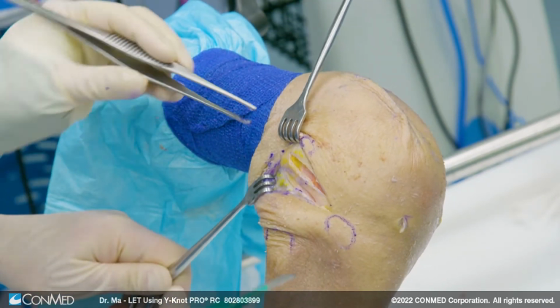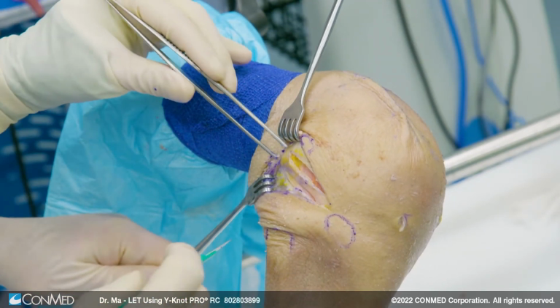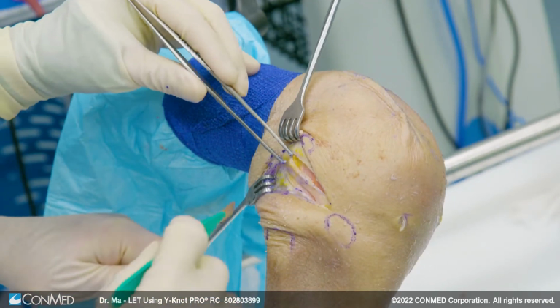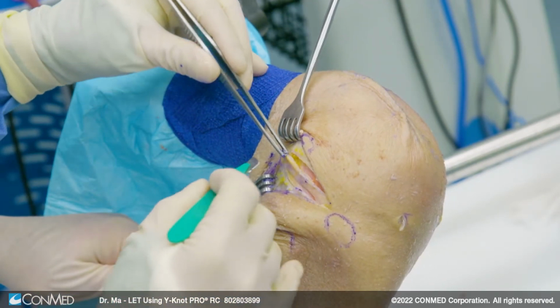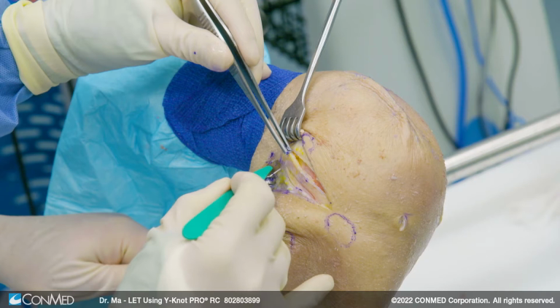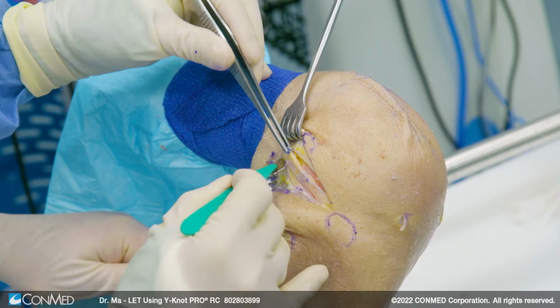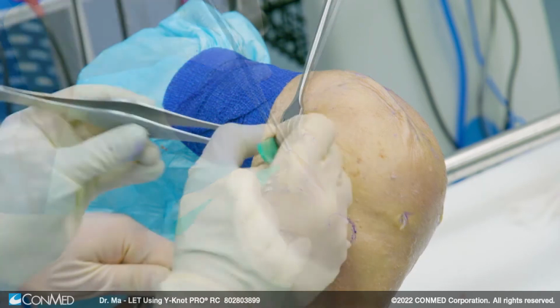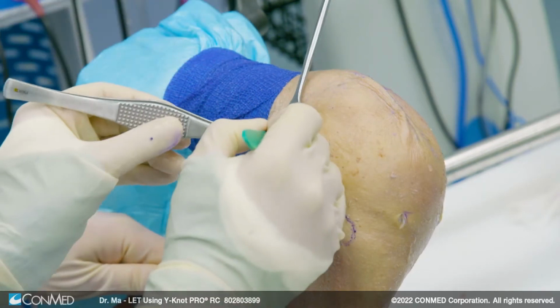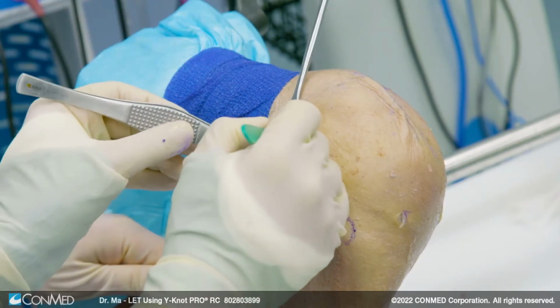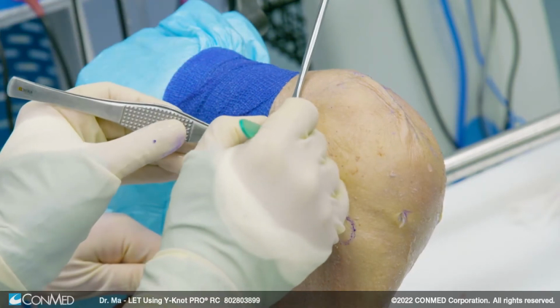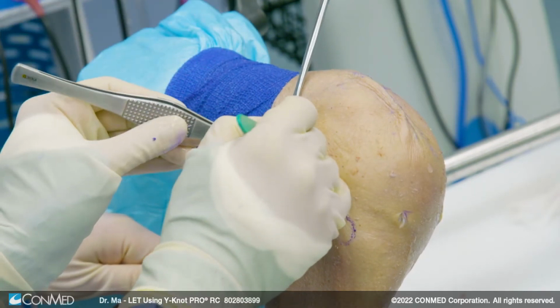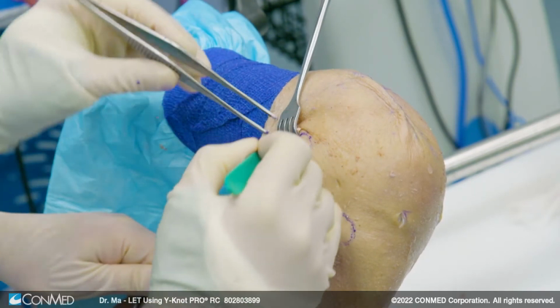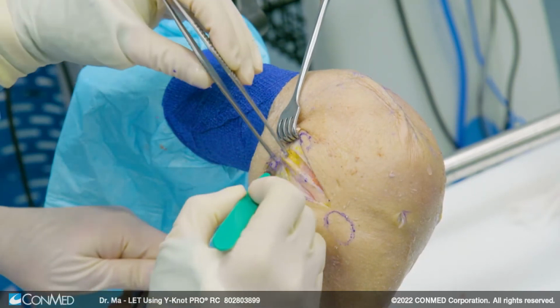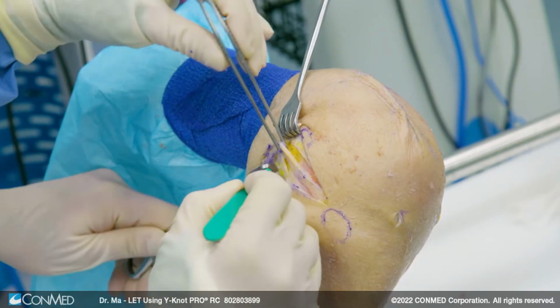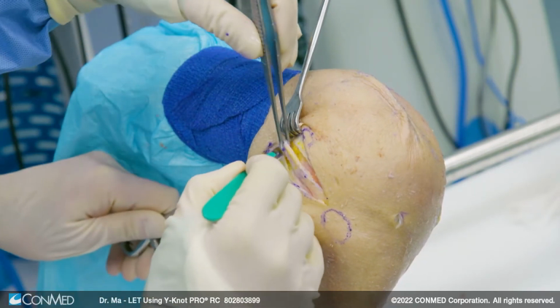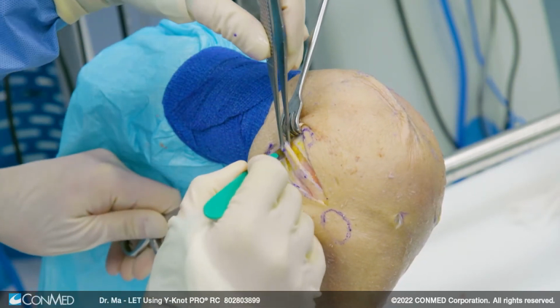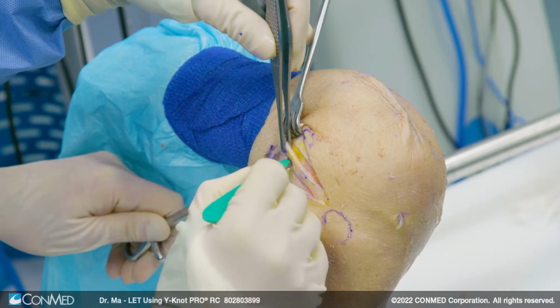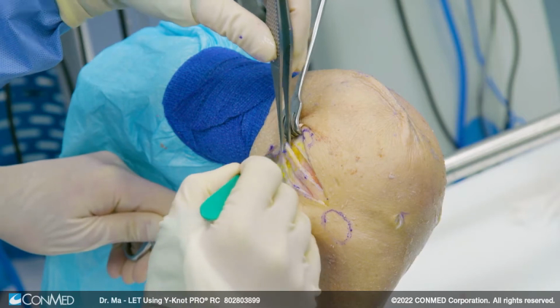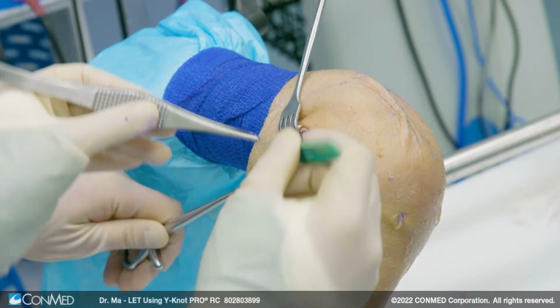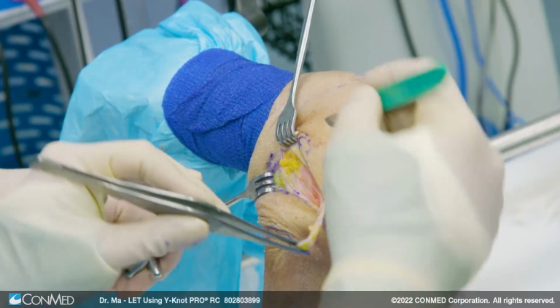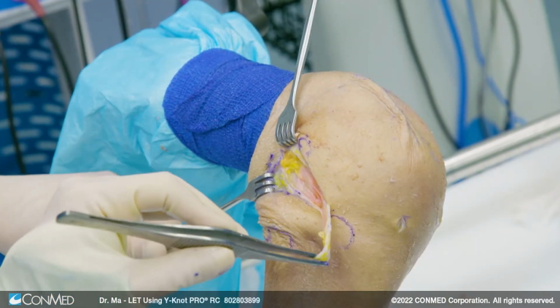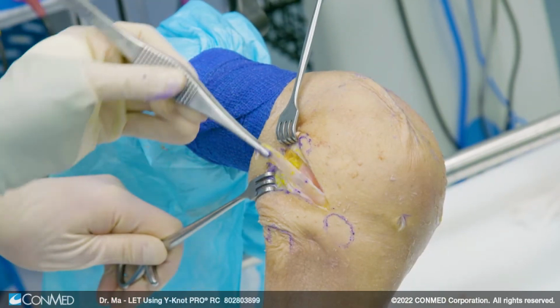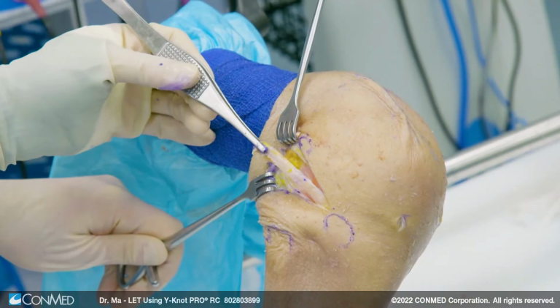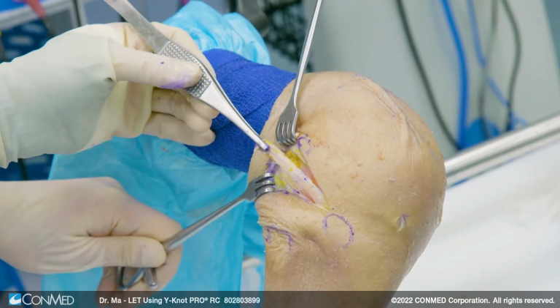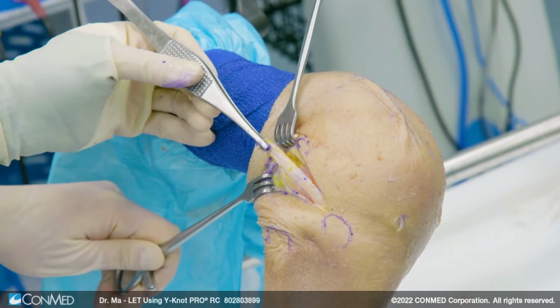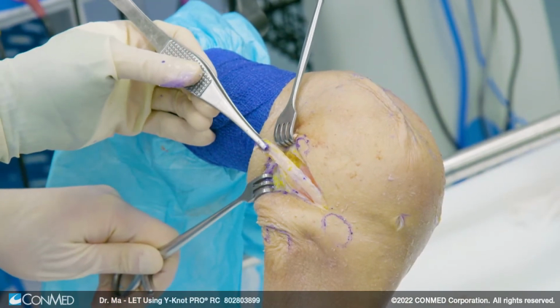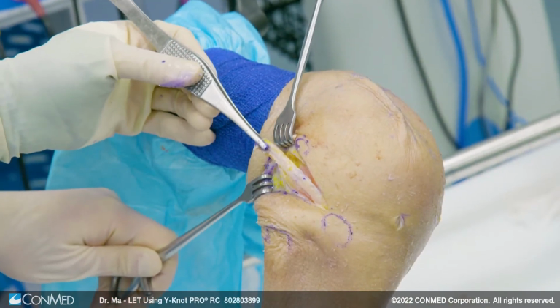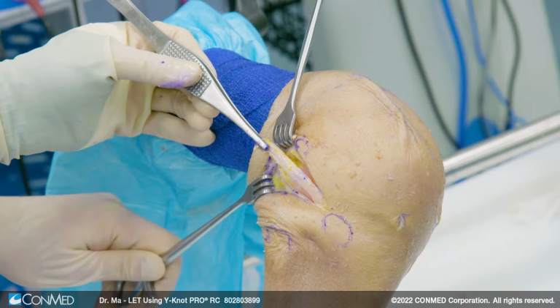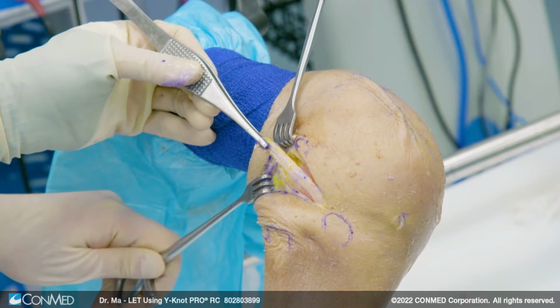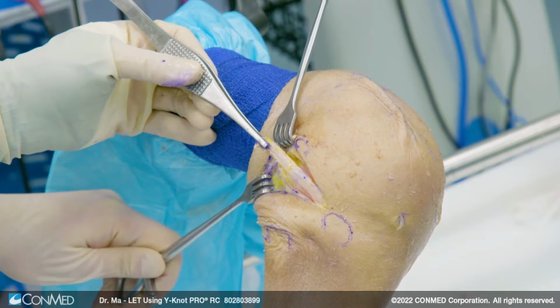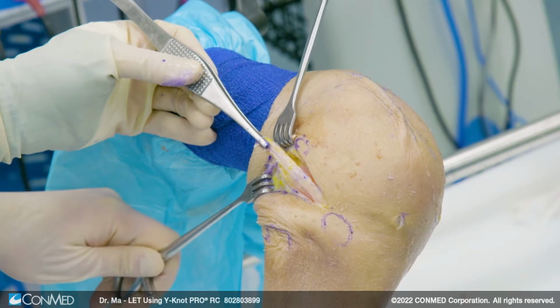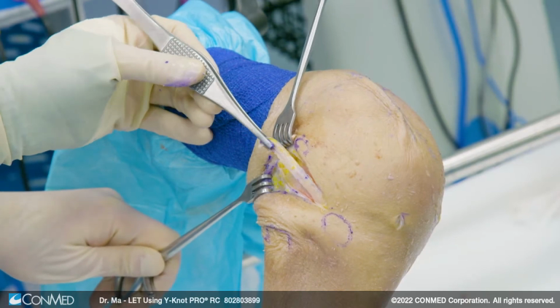This is the back of the condyle, which is where we're going to anchor it. Once I know that's past the area, I would cut my IT band off here. So that's my IT band exposed right now — about nine millimeters wide and almost seven to eight centimeters long.